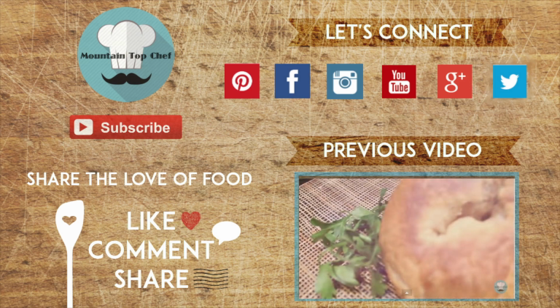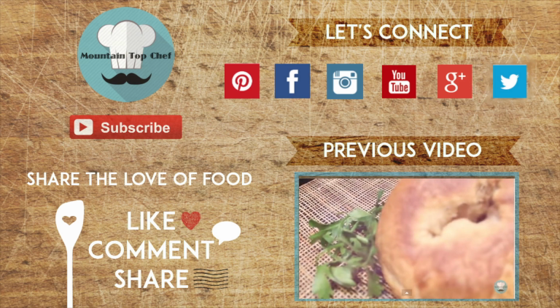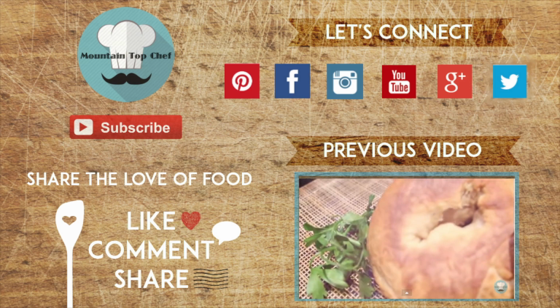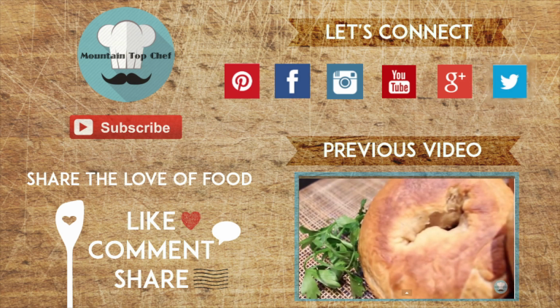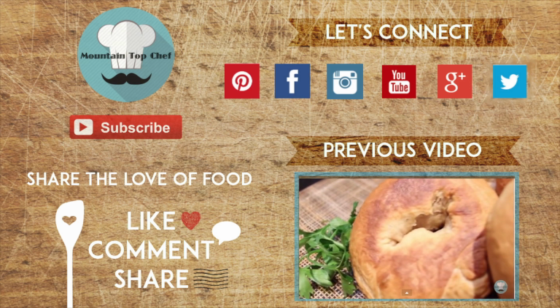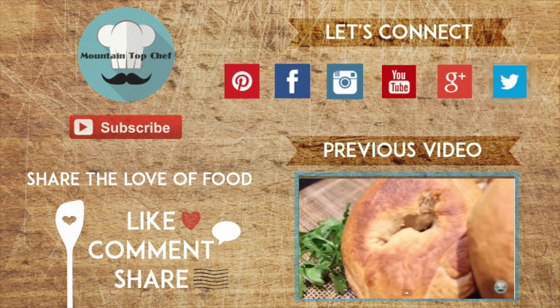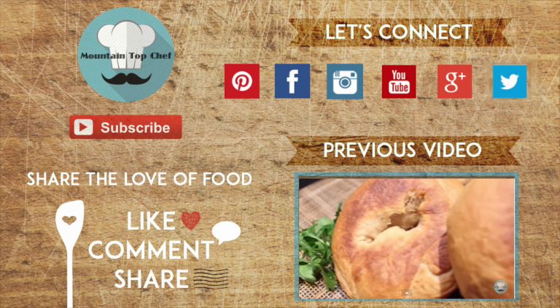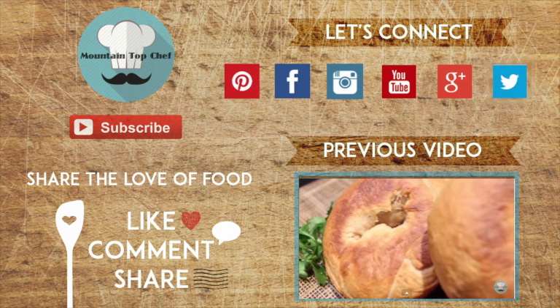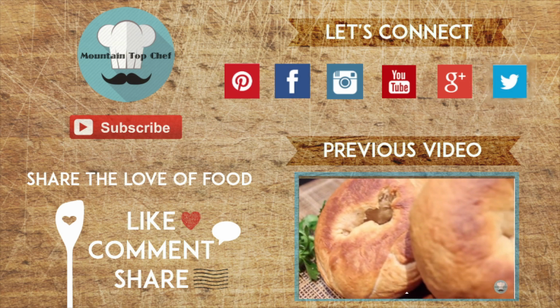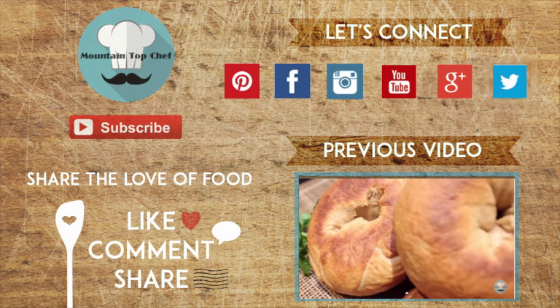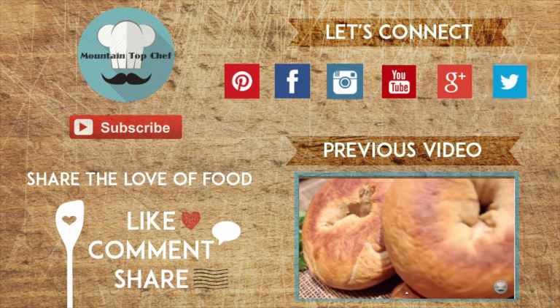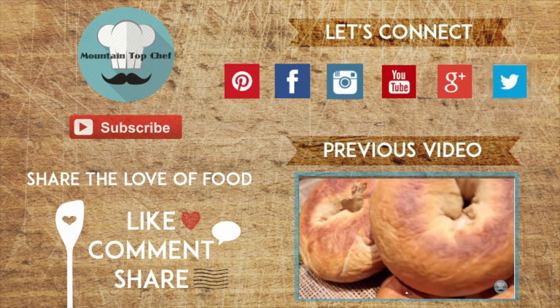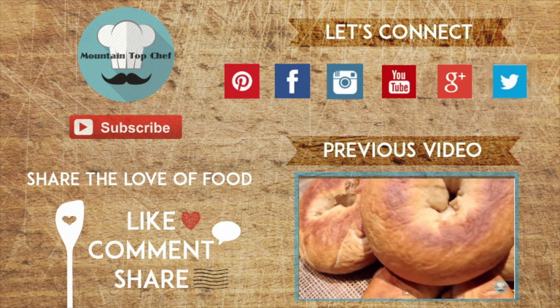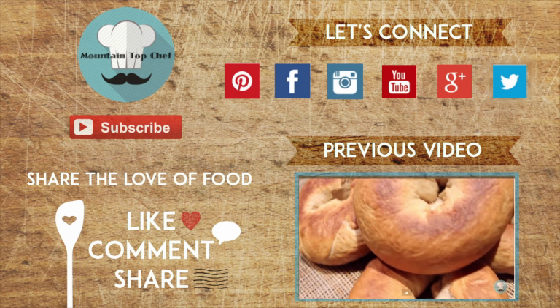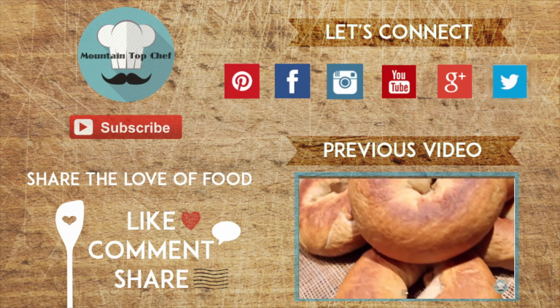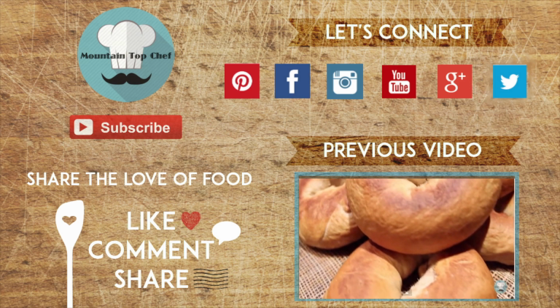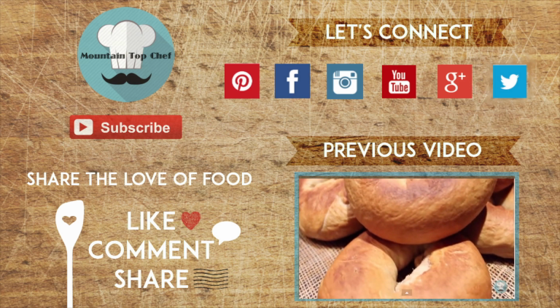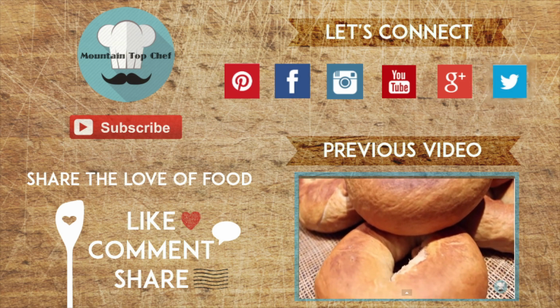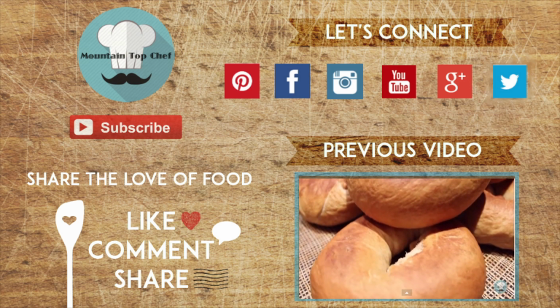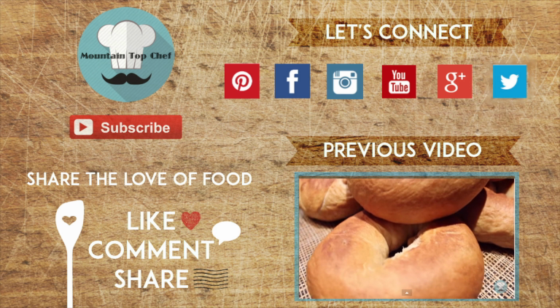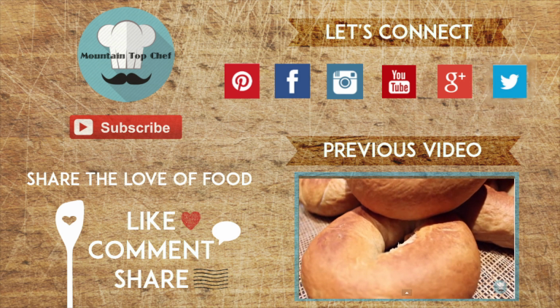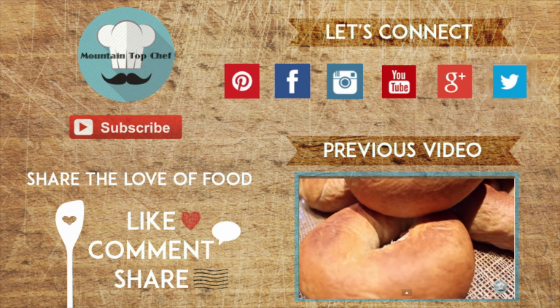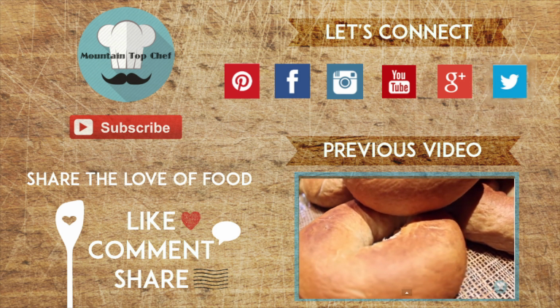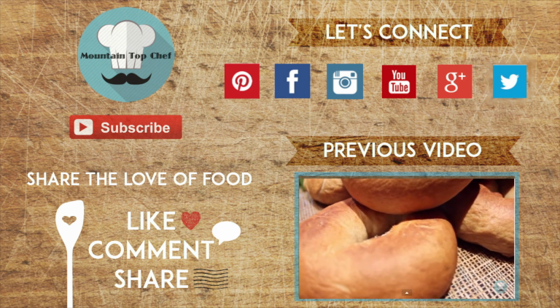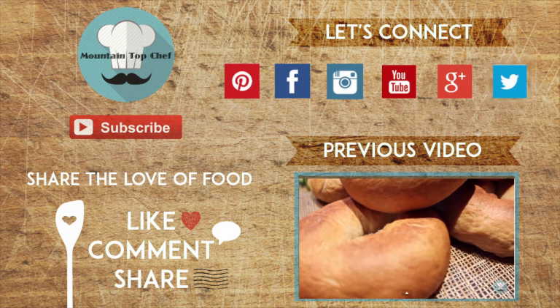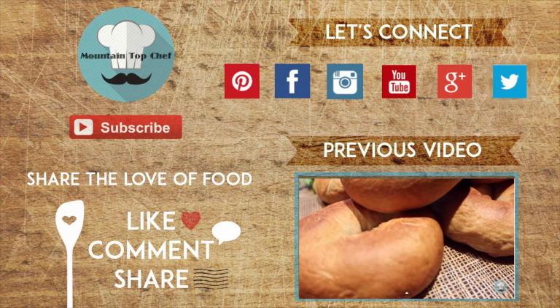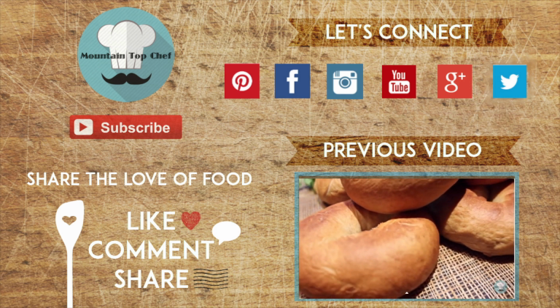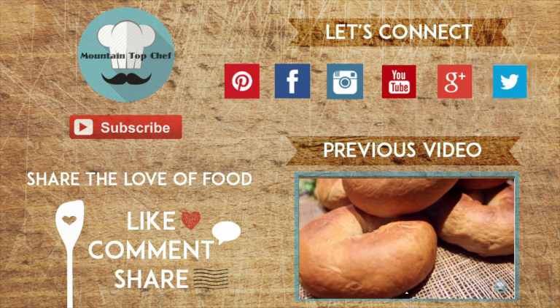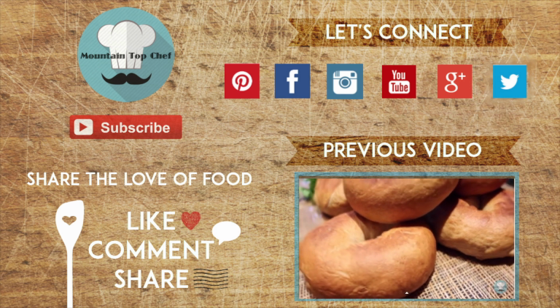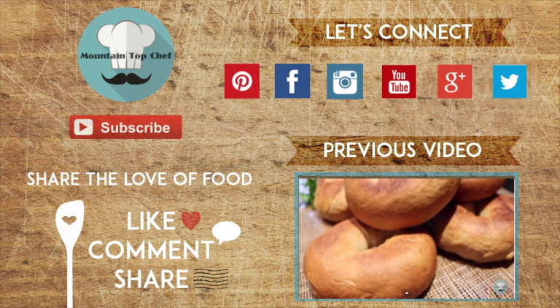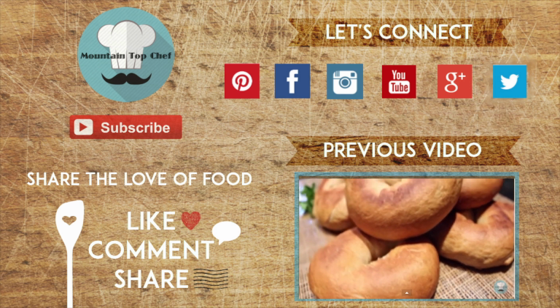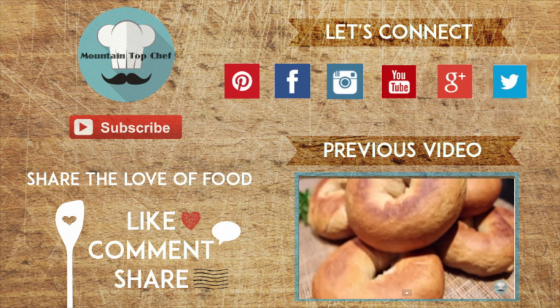Don't forget to like, comment, and share this video, and subscribe if you don't want to miss another one. You can connect with us on all our social media, and we'll see you next time.